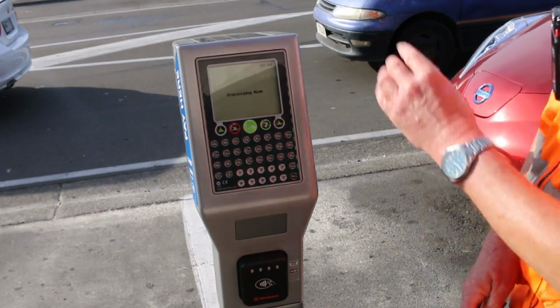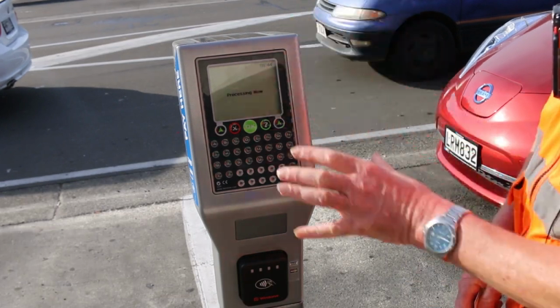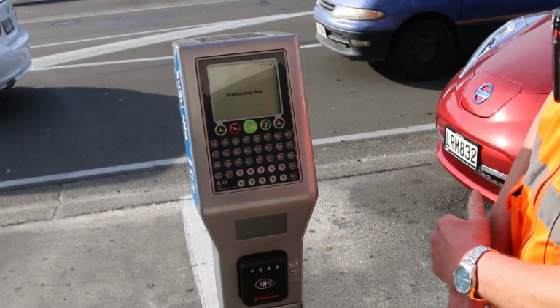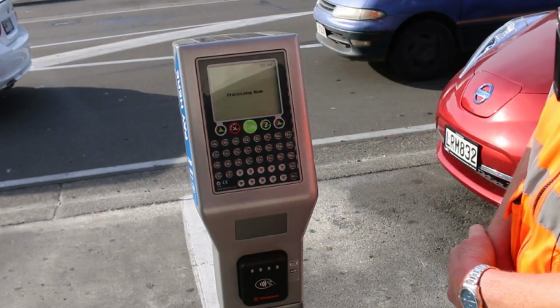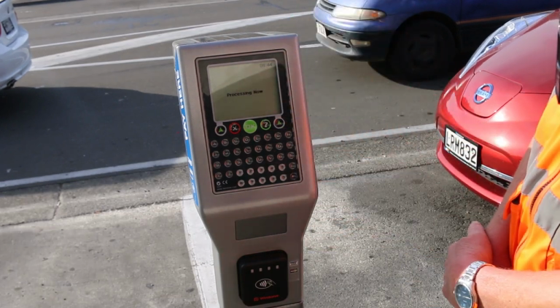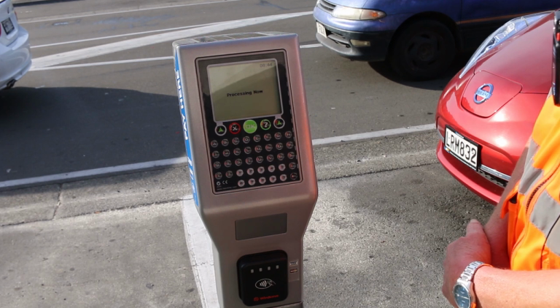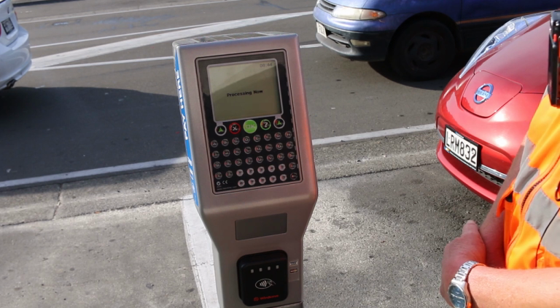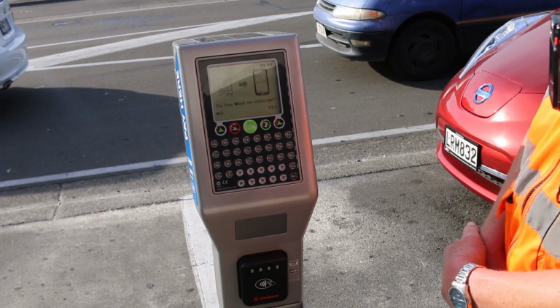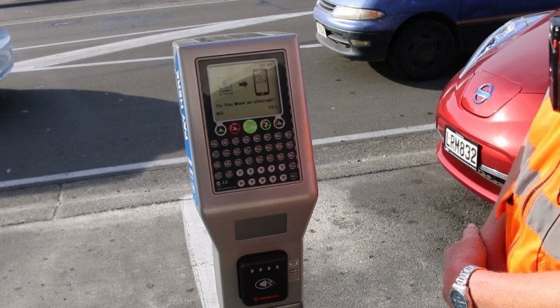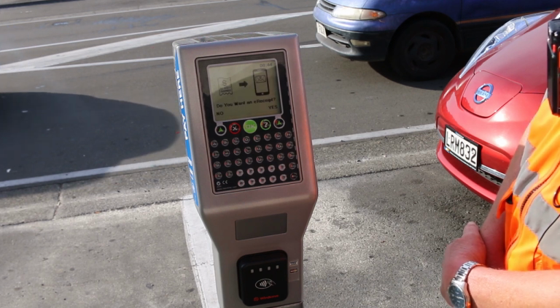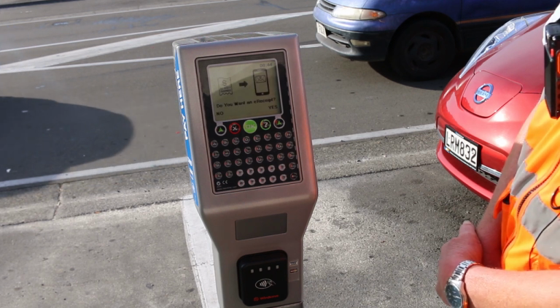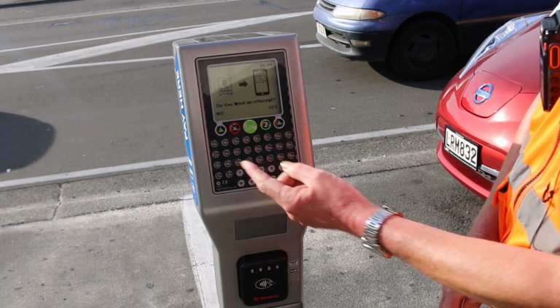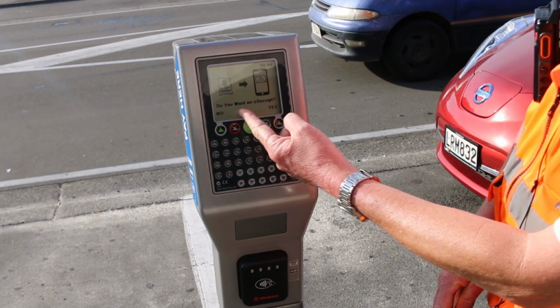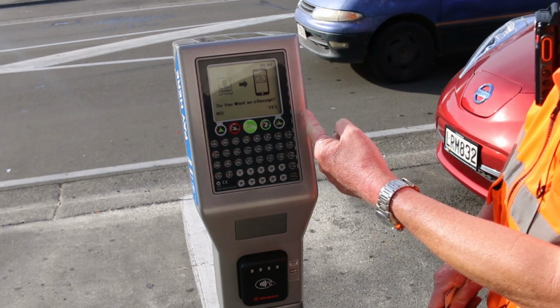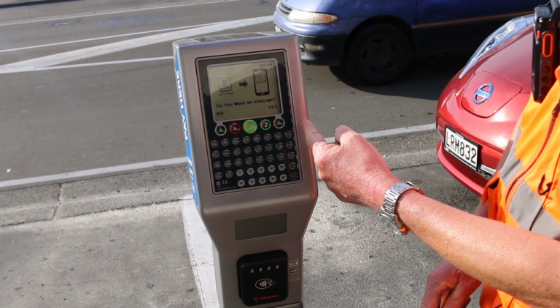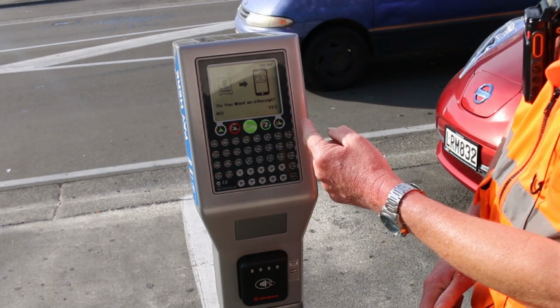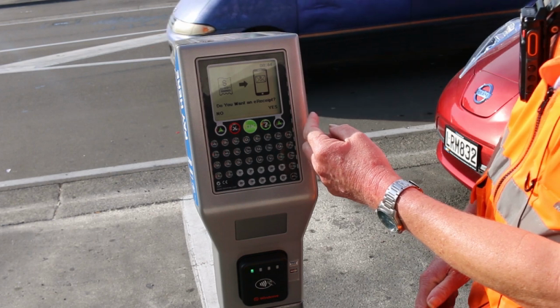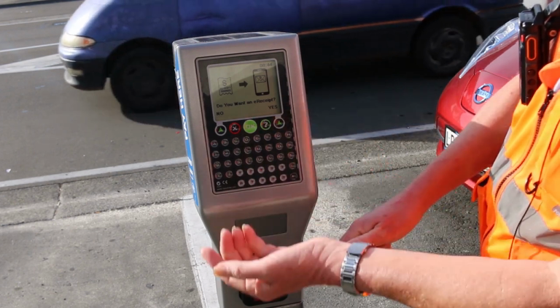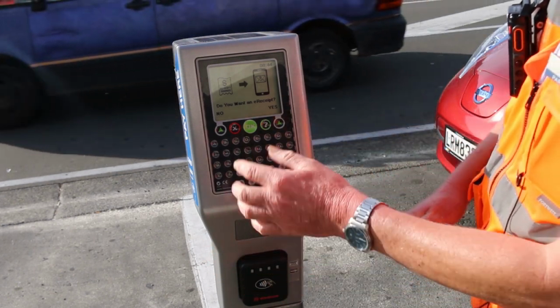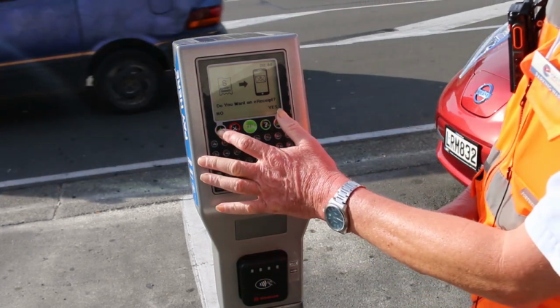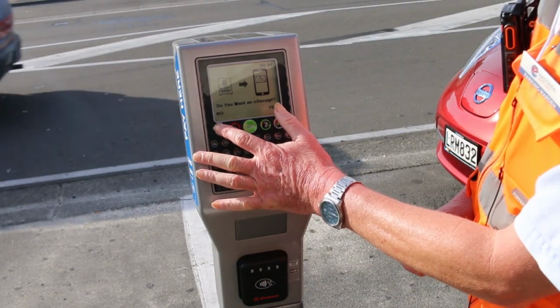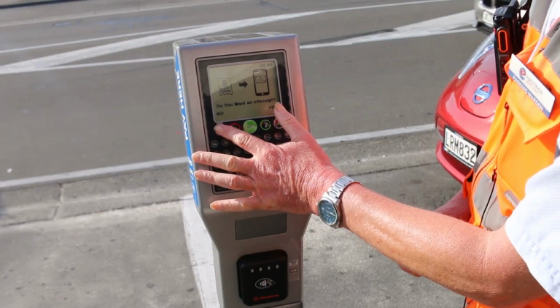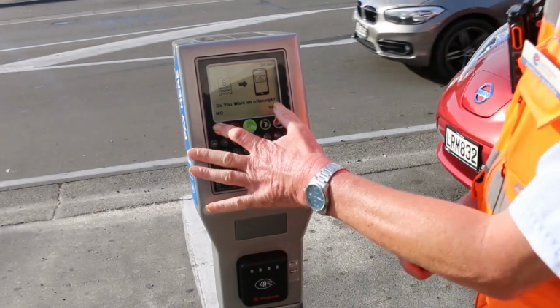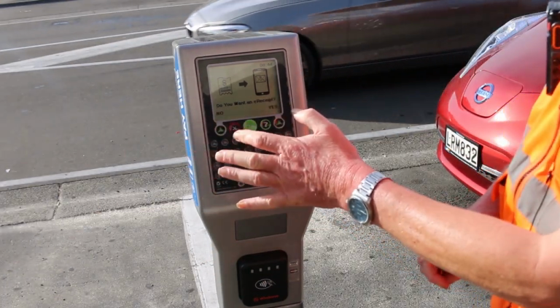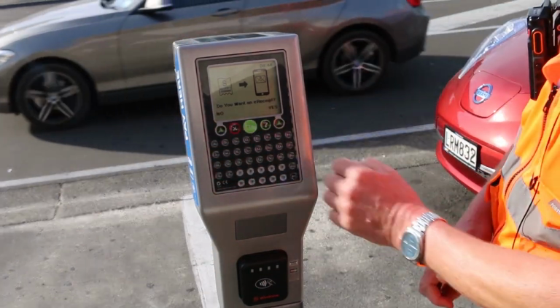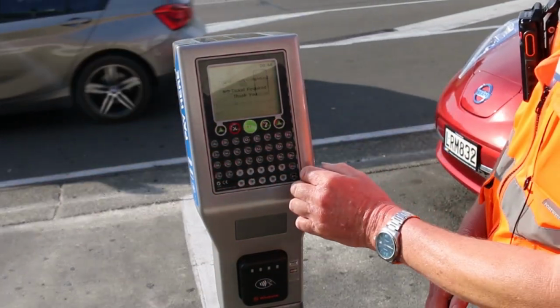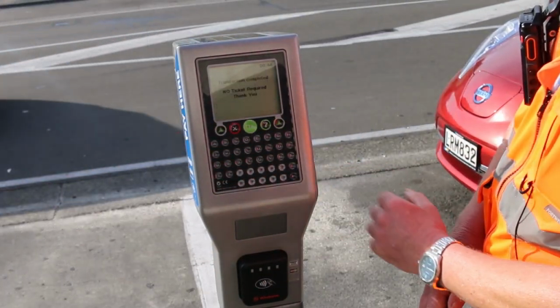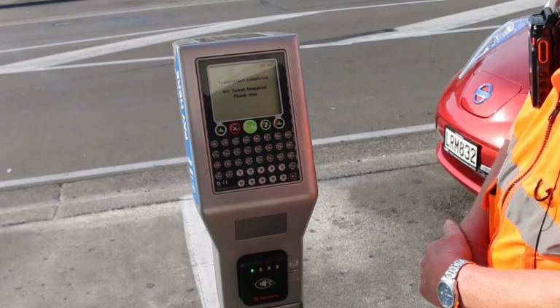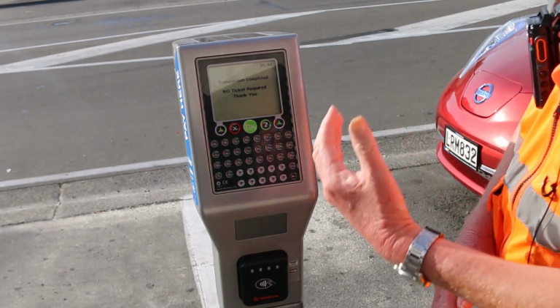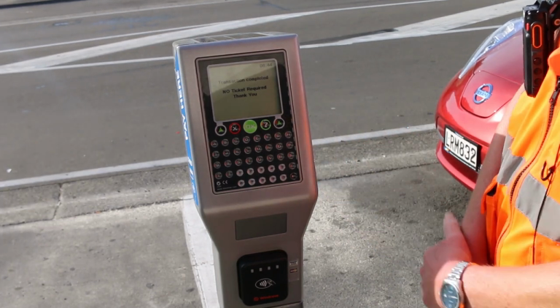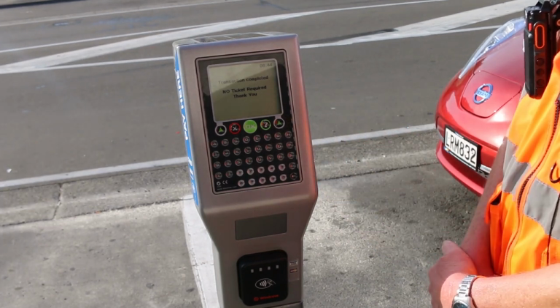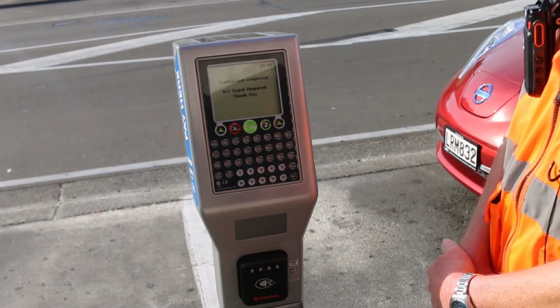Give the machine a short time to process. It will then ask whether you'd like an electronic receipt. On this occasion I don't require one, so I just push no — and again you're all sorted.